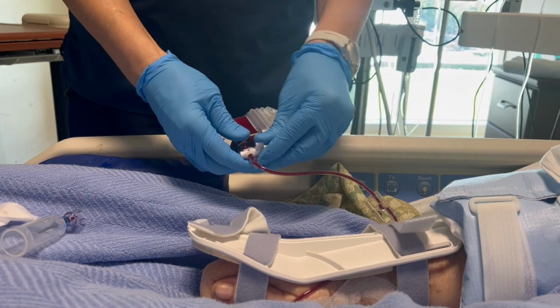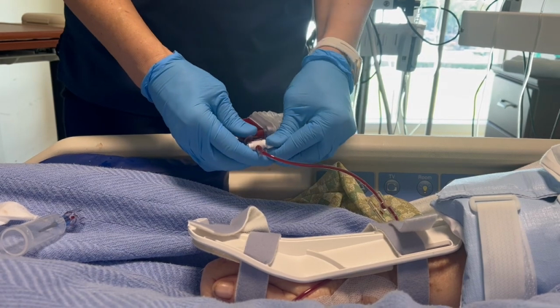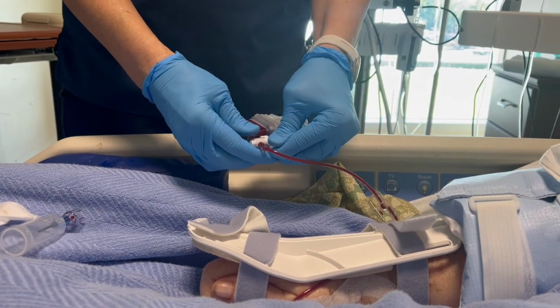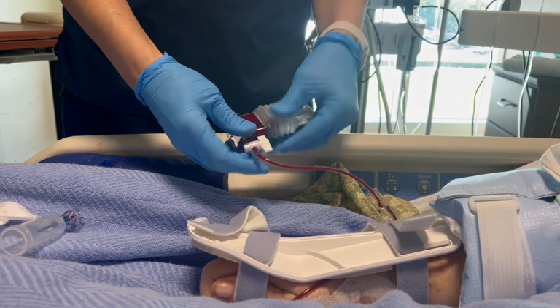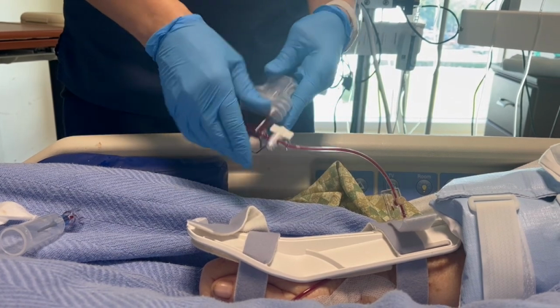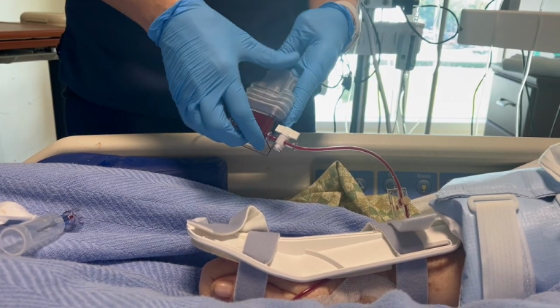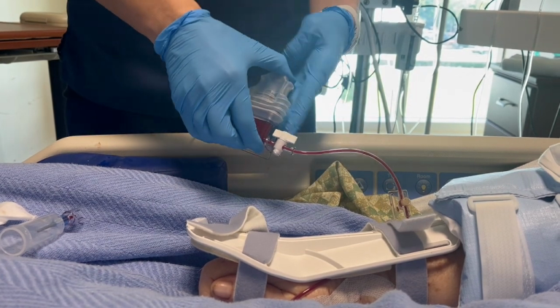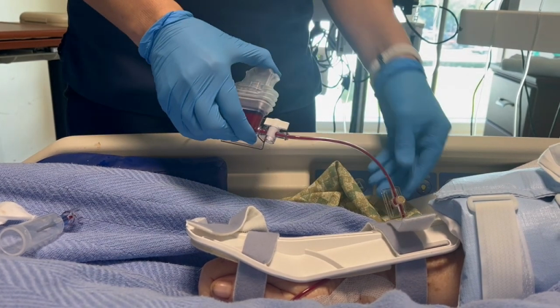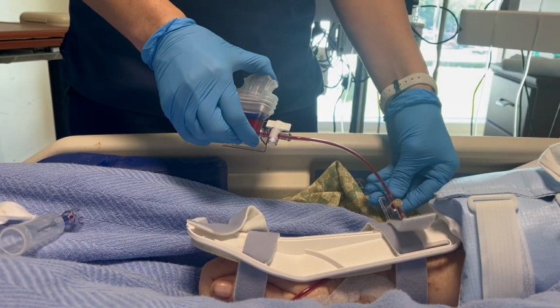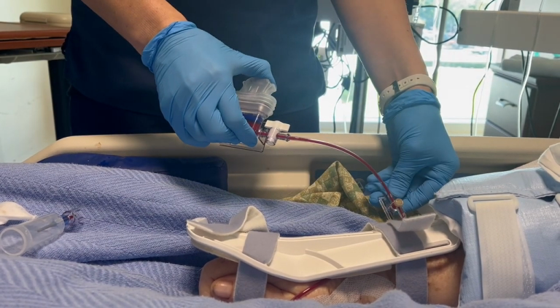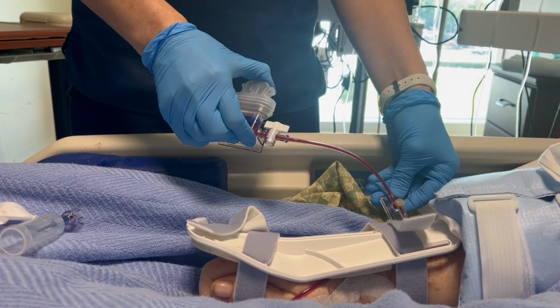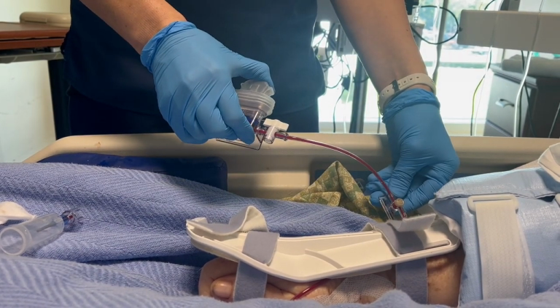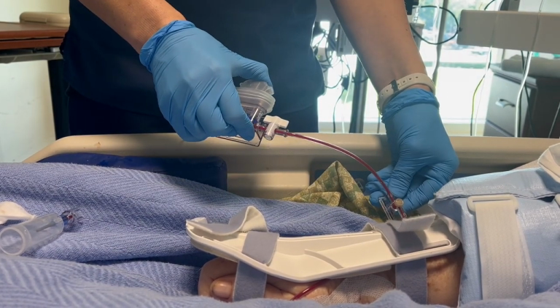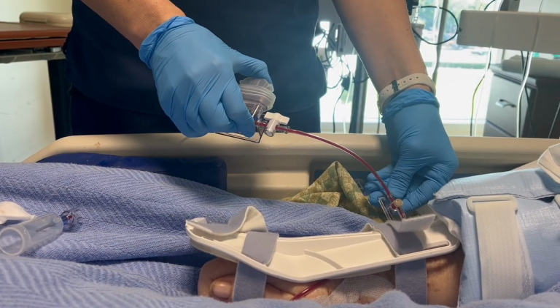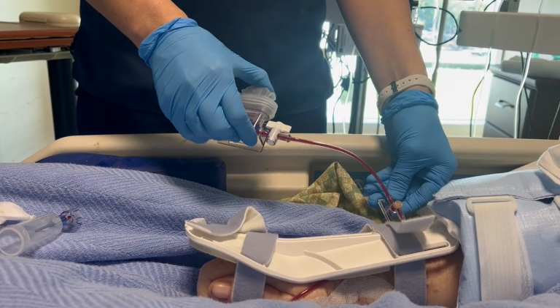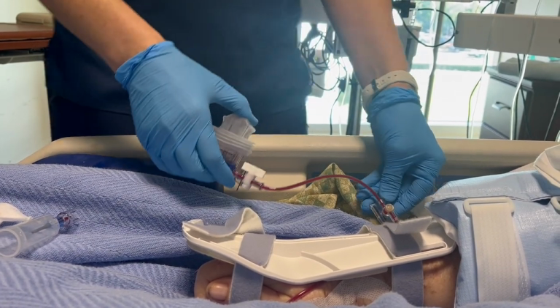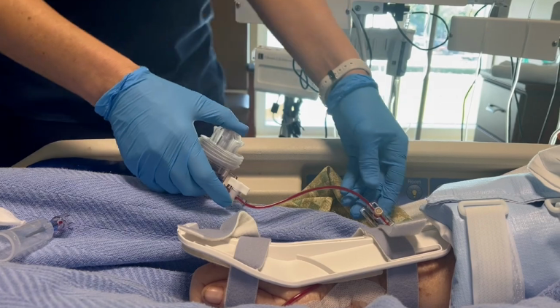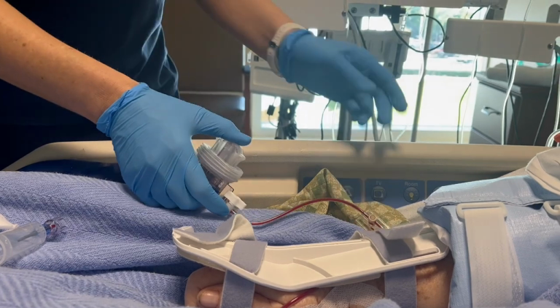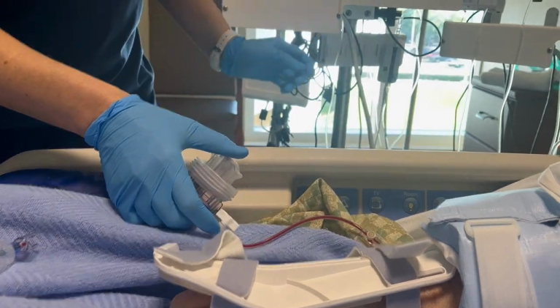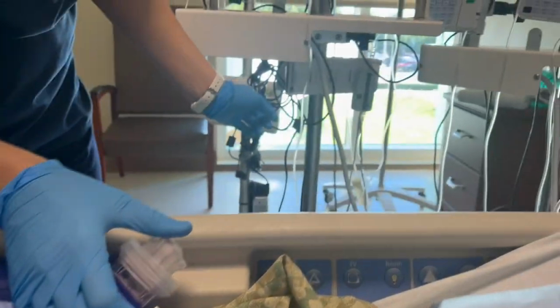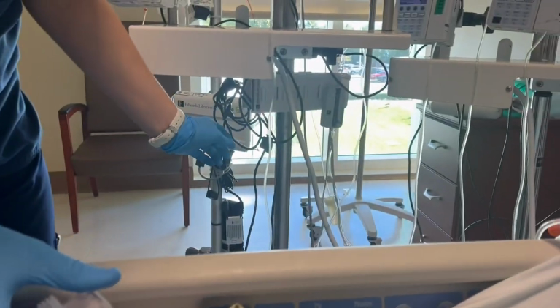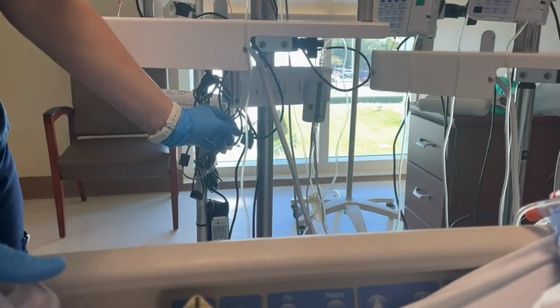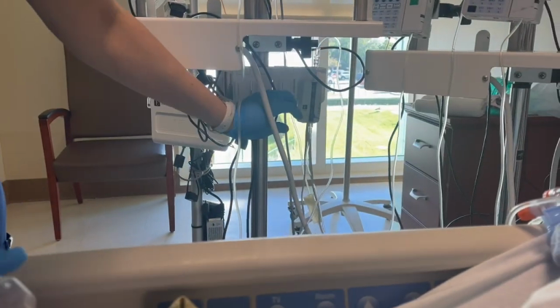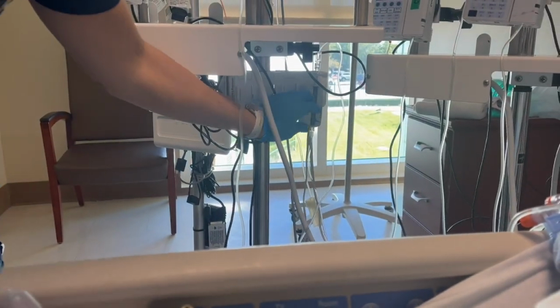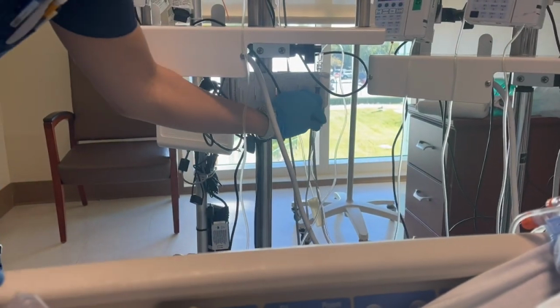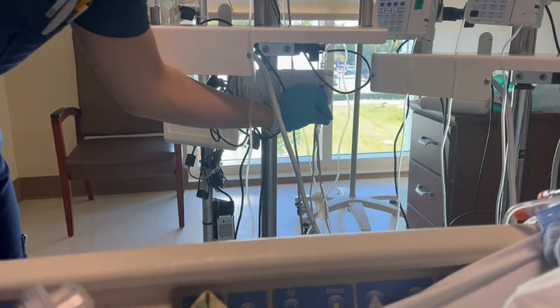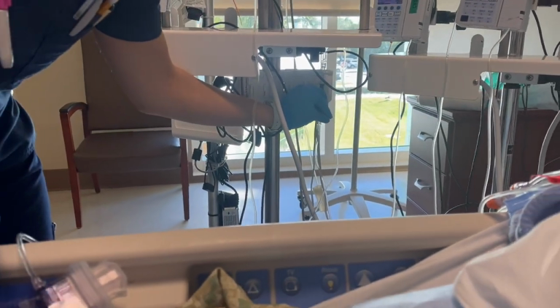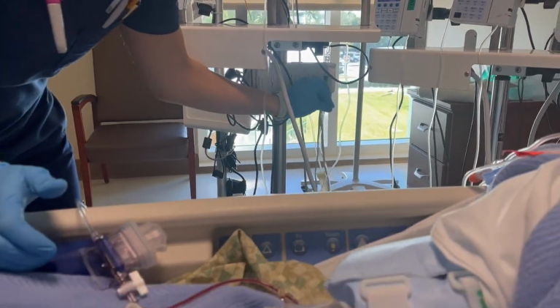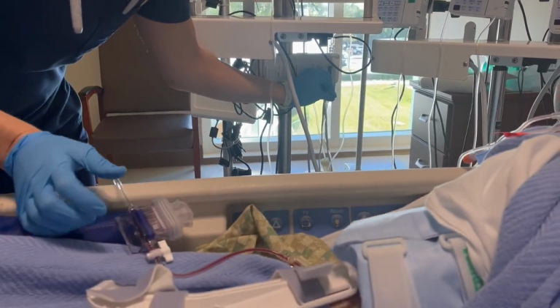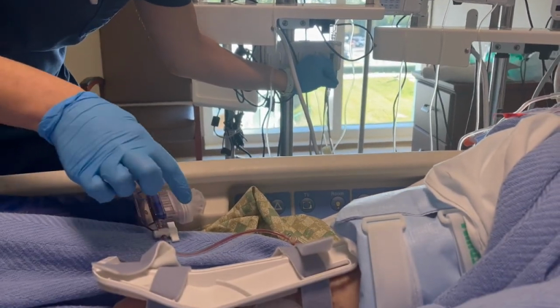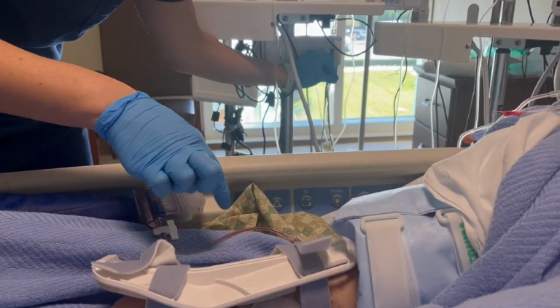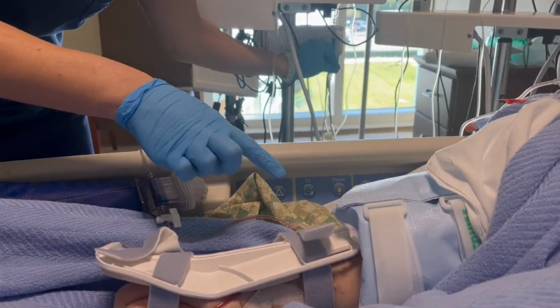Then move the stopcock to unlock the vamp and flush the tubing. Make sure all the tubing is clear of blood. And that's it!